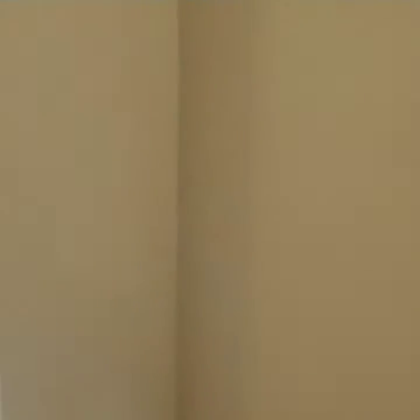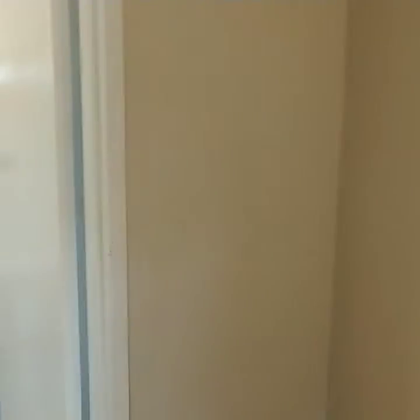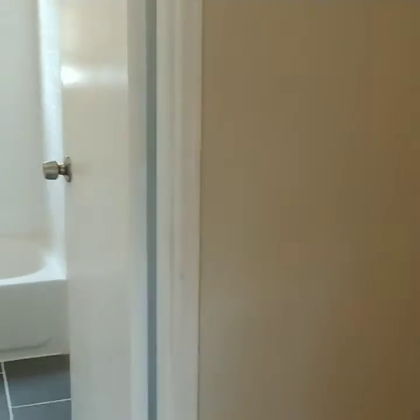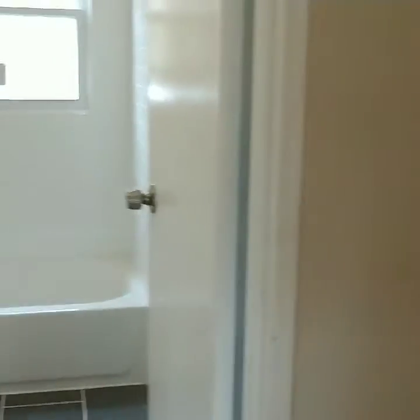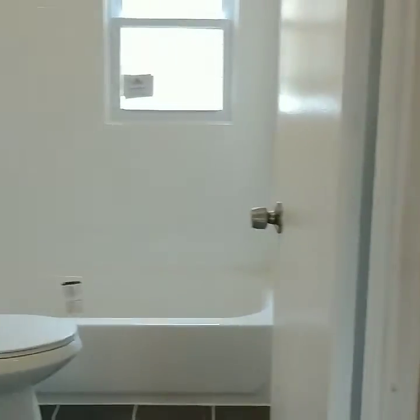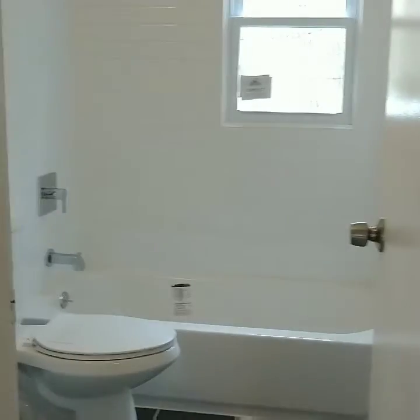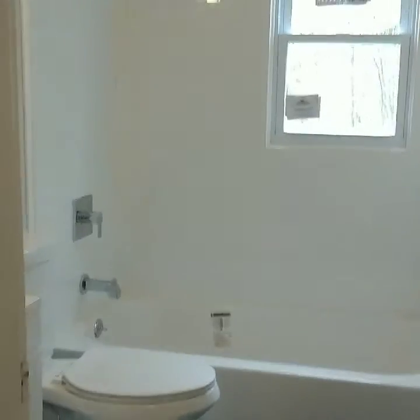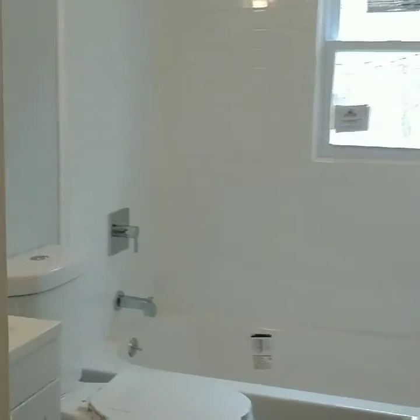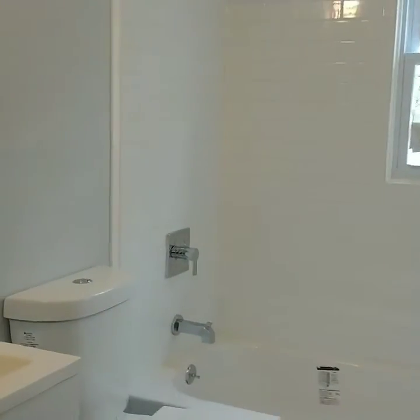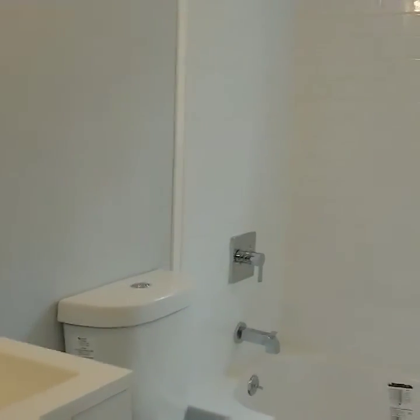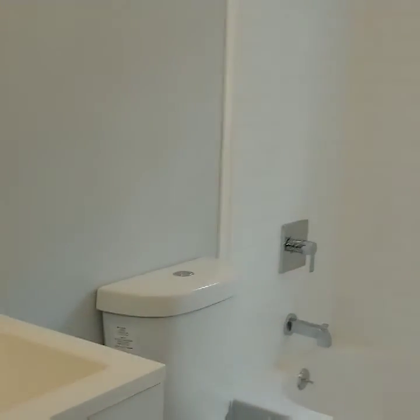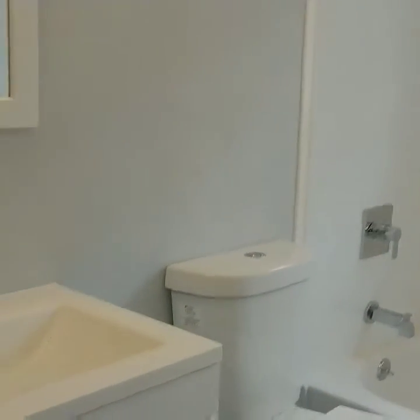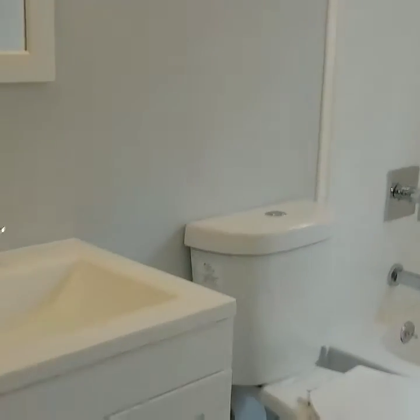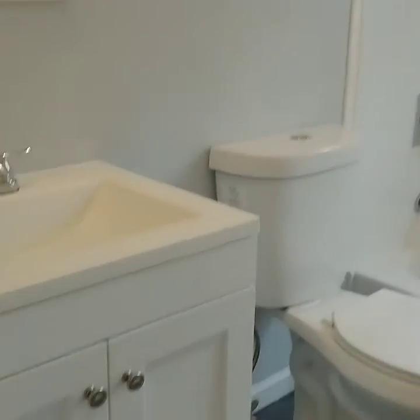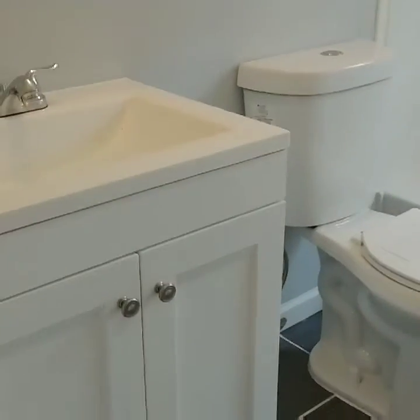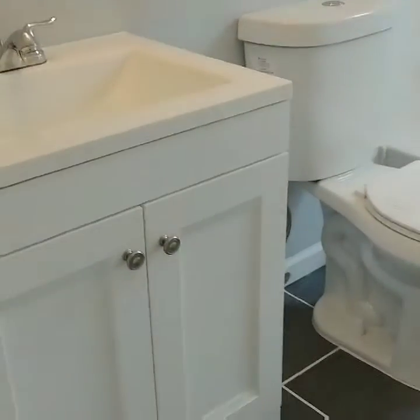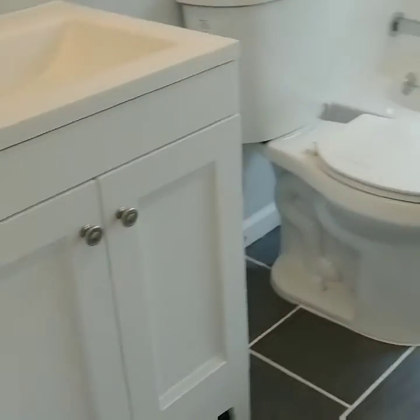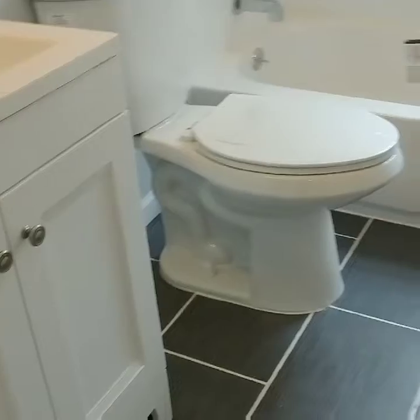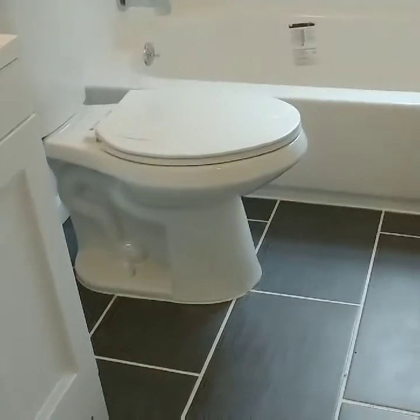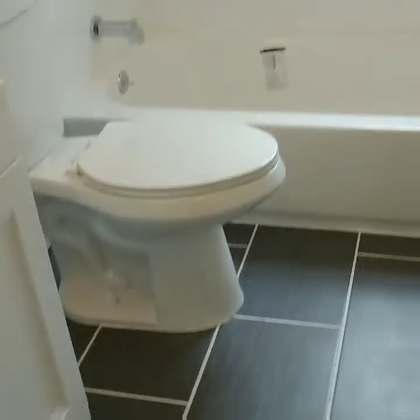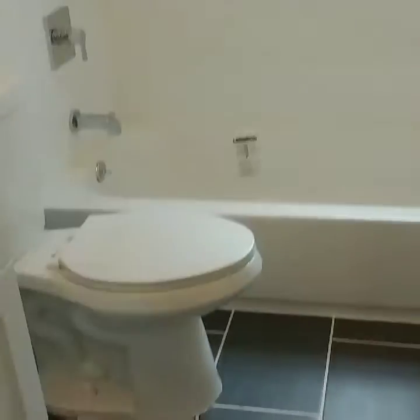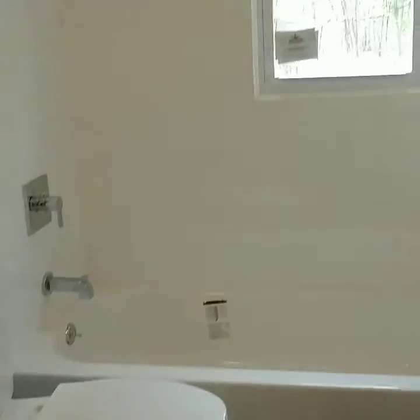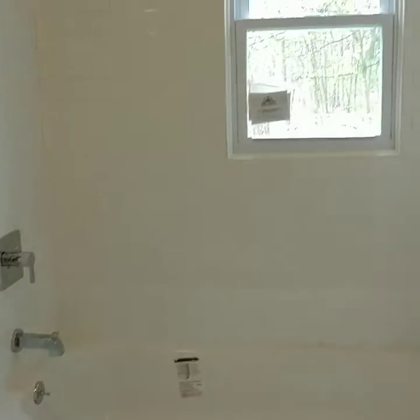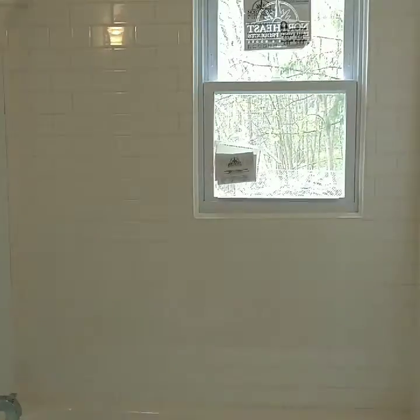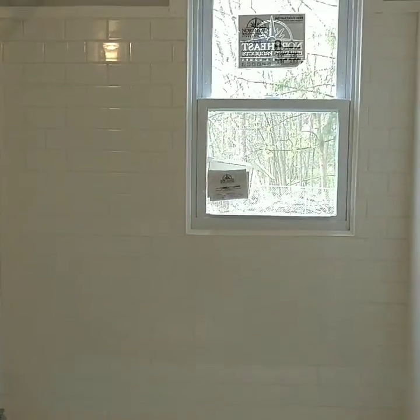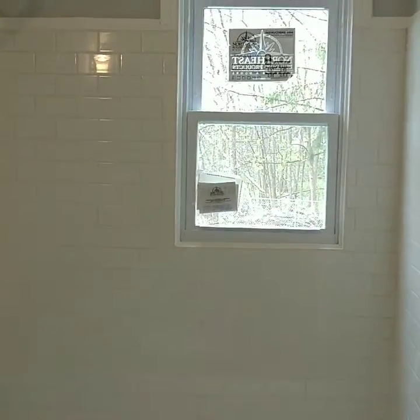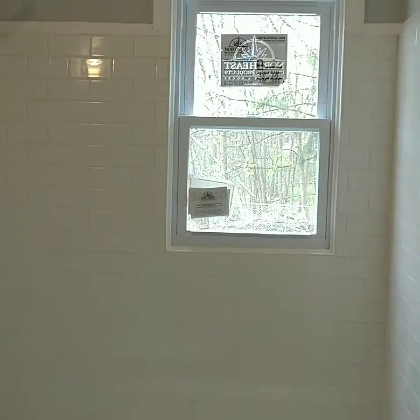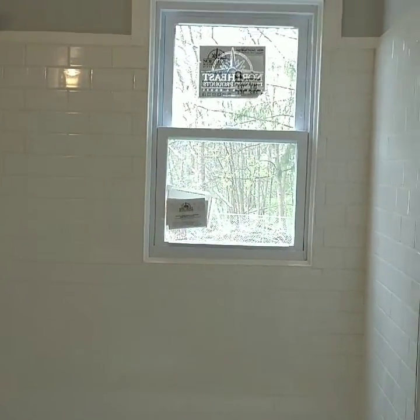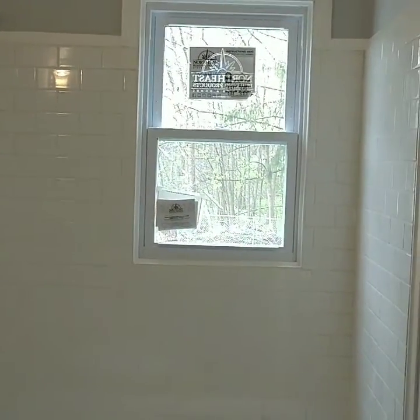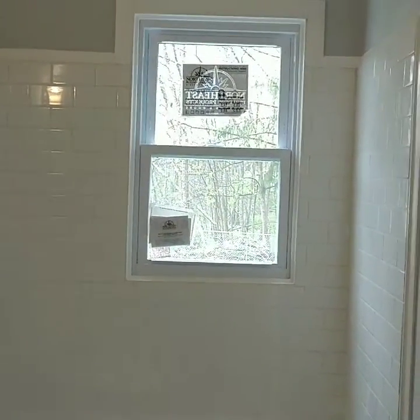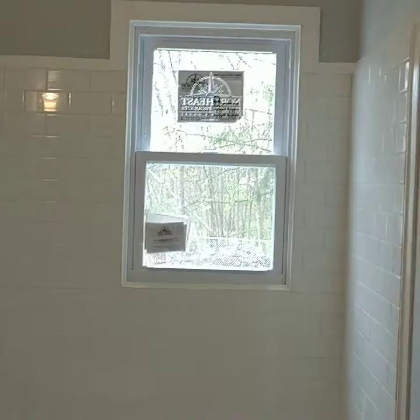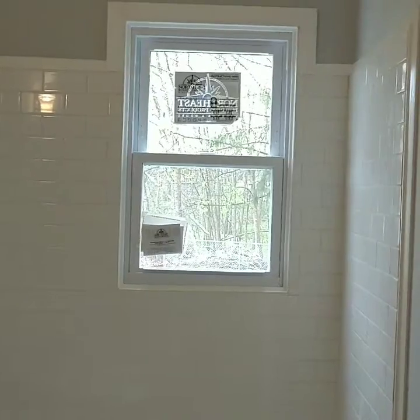Heading back toward the bedrooms. There's a hall bath, newly remodeled — ceramic floor, new fixtures, subway tile shower surround to the window.